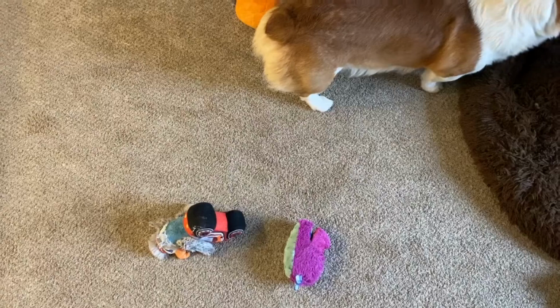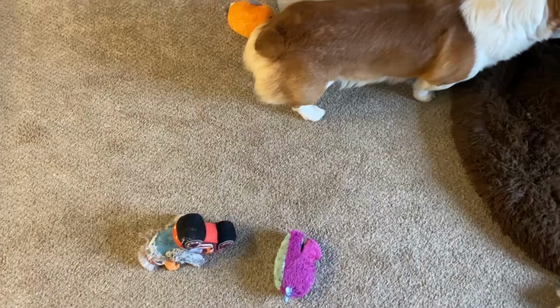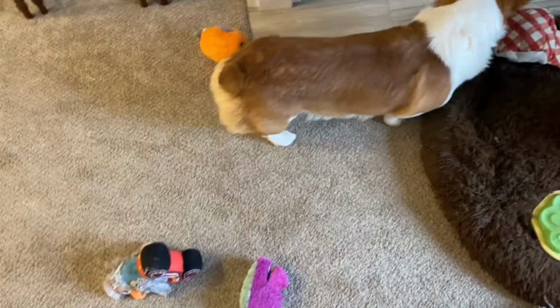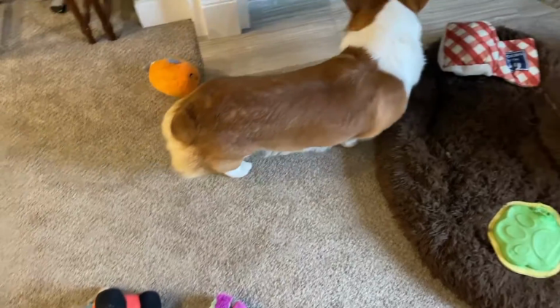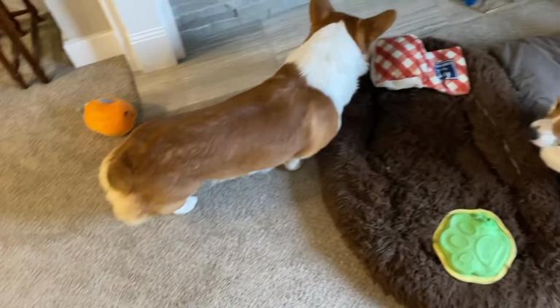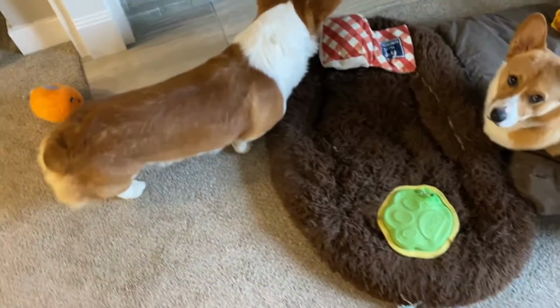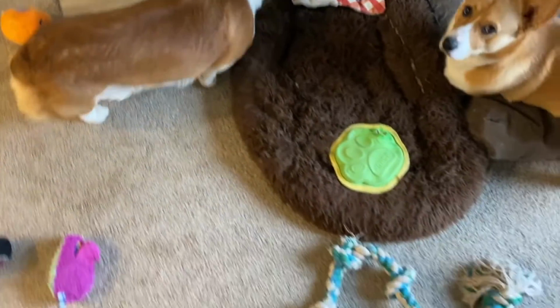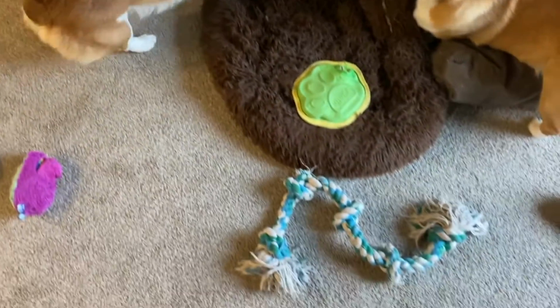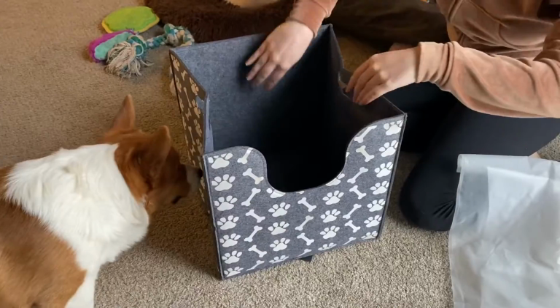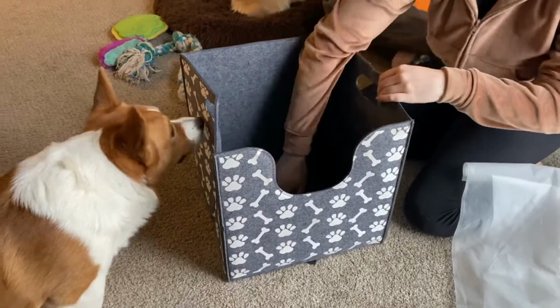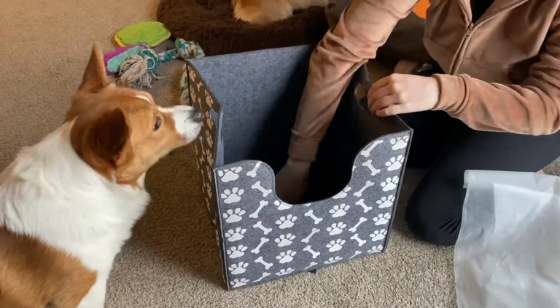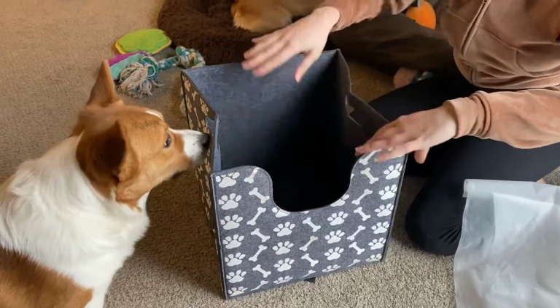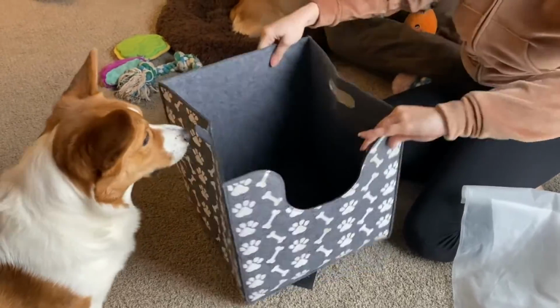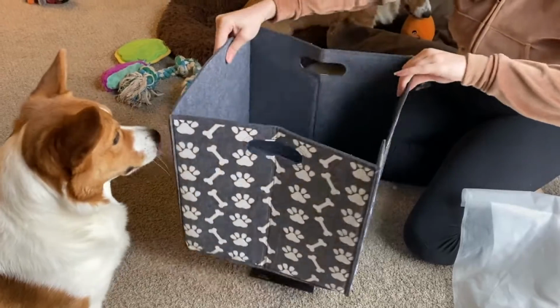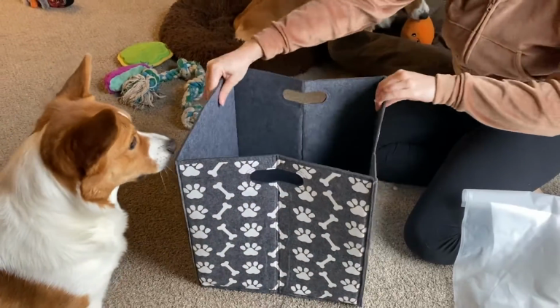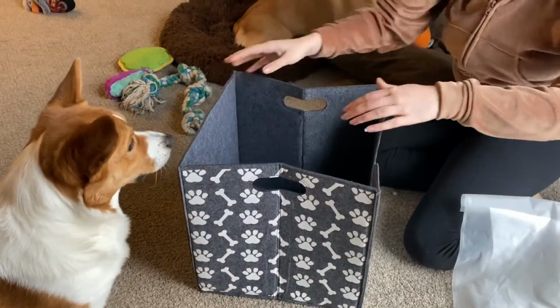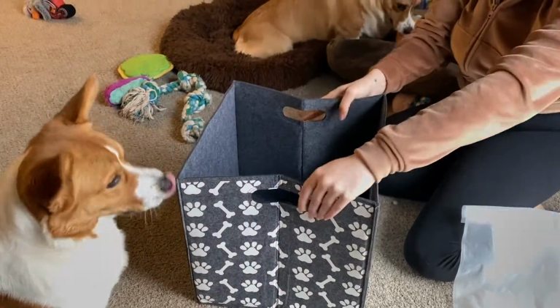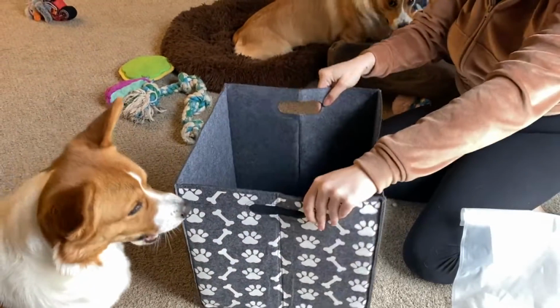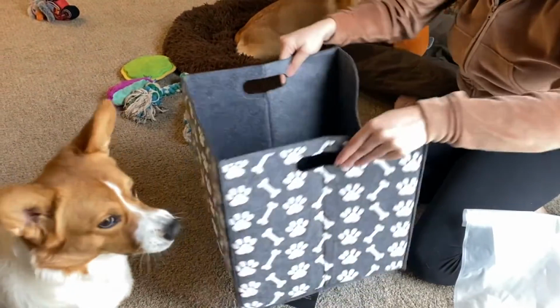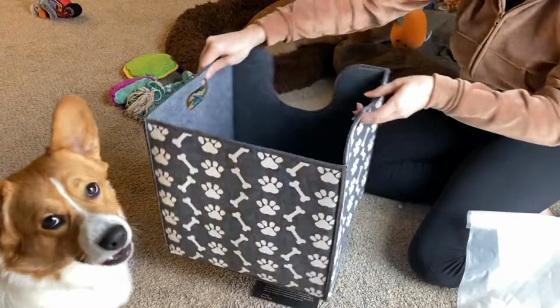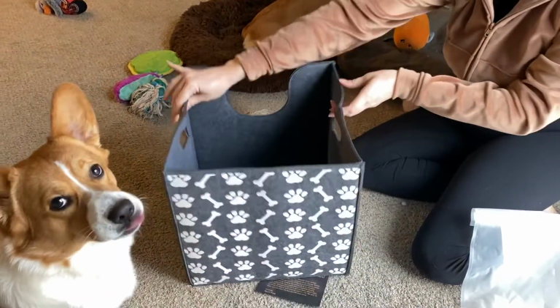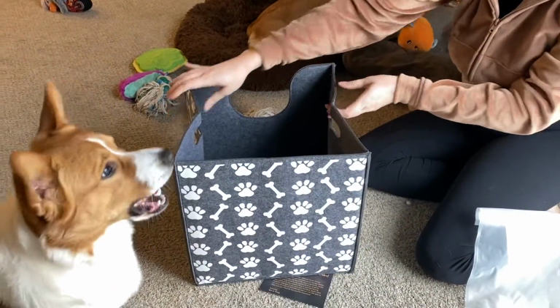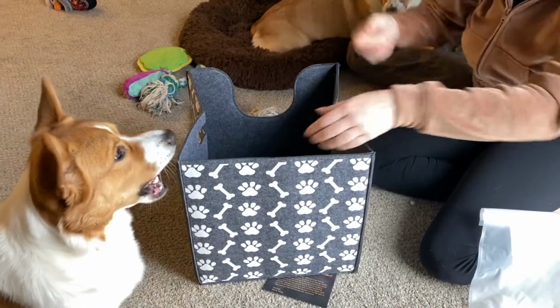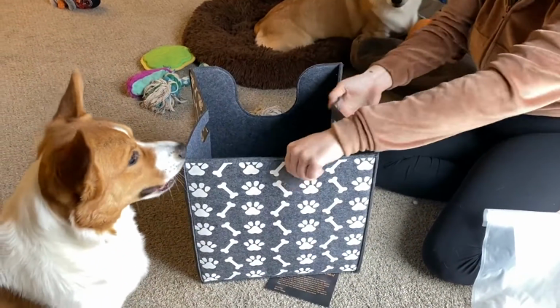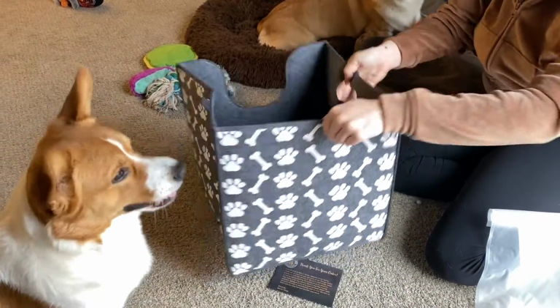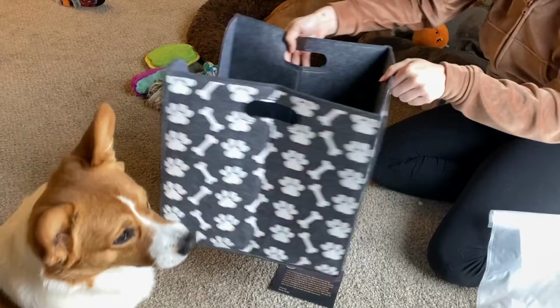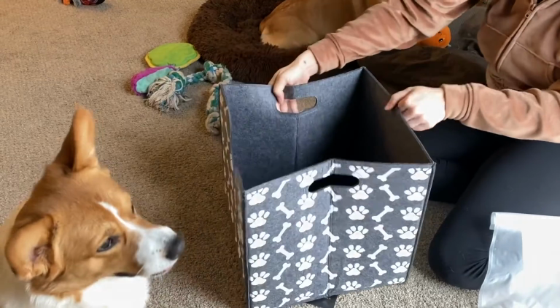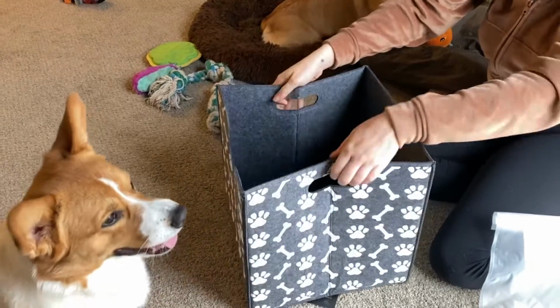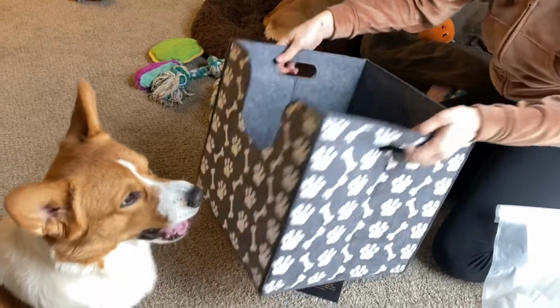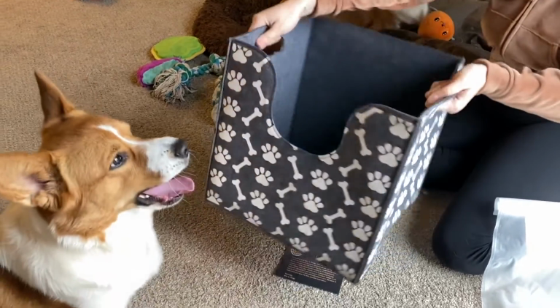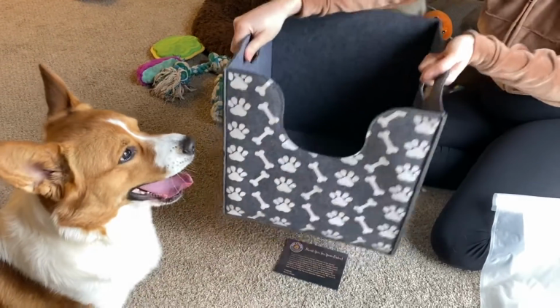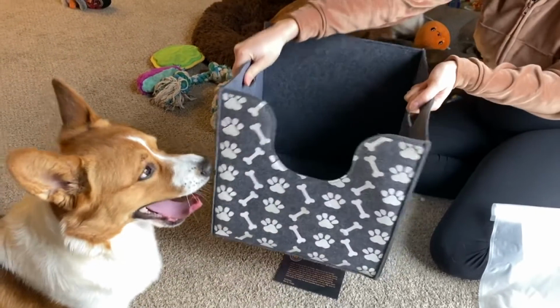My dogs love leaving their toys all over the house, so I was so excited to buy the Bins and Things Dog Toy Storage Basket. It's a uniquely designed dog toy organizer that's made from a super durable thick felt material.